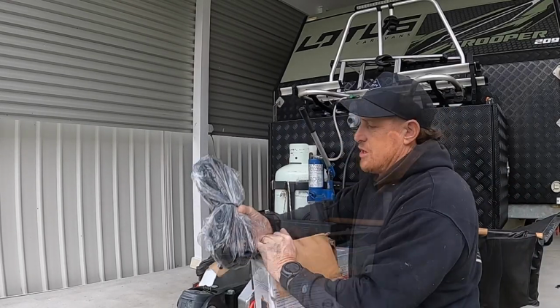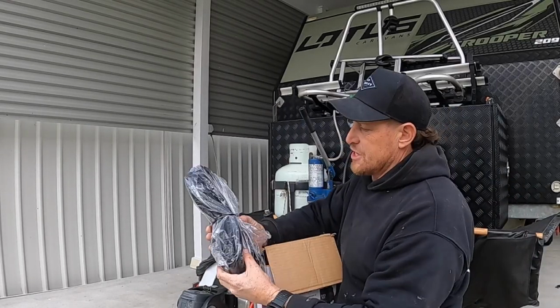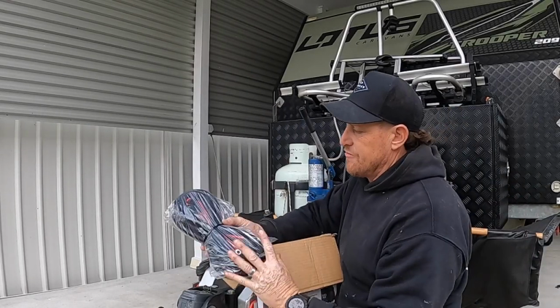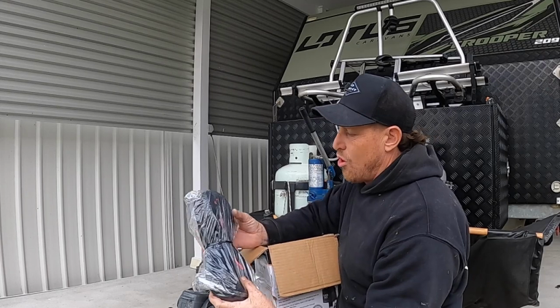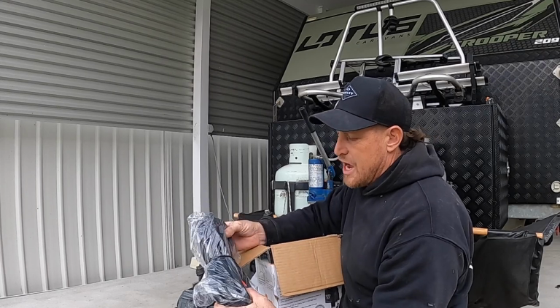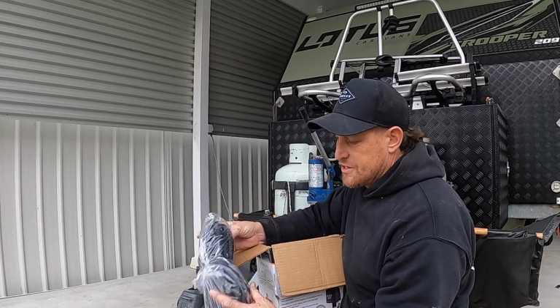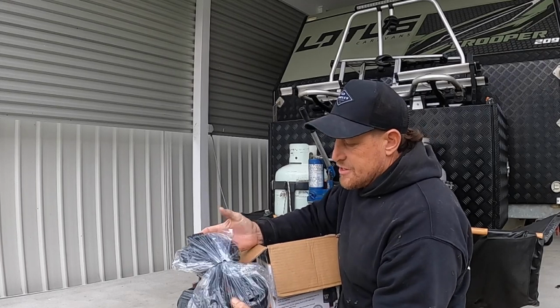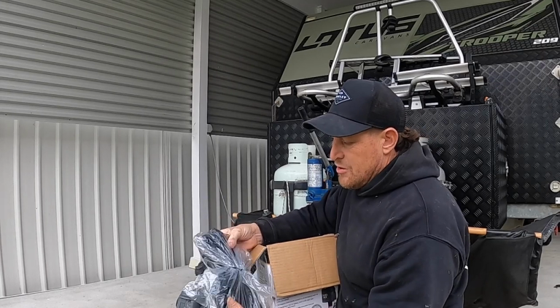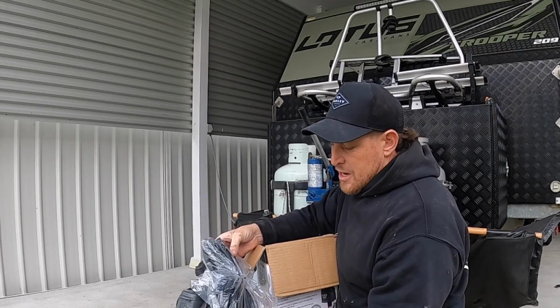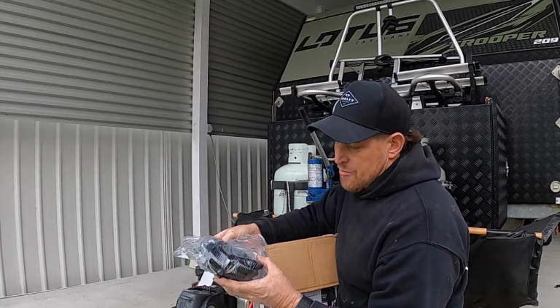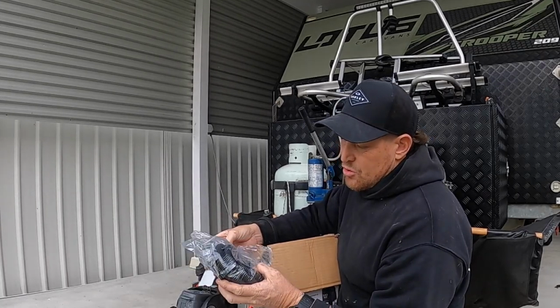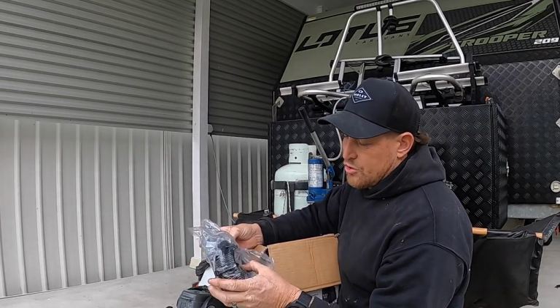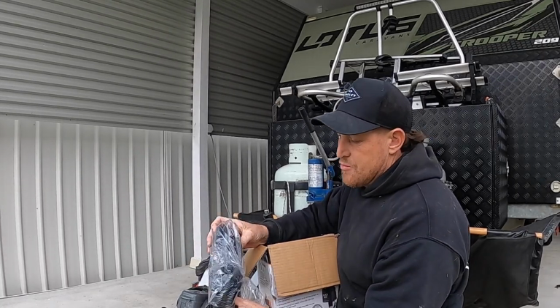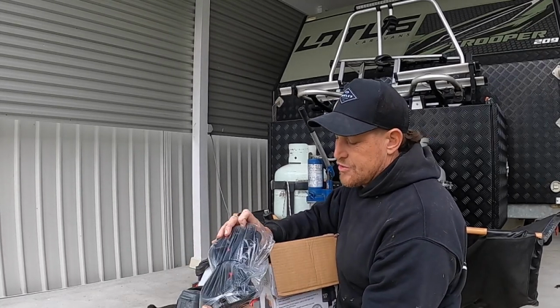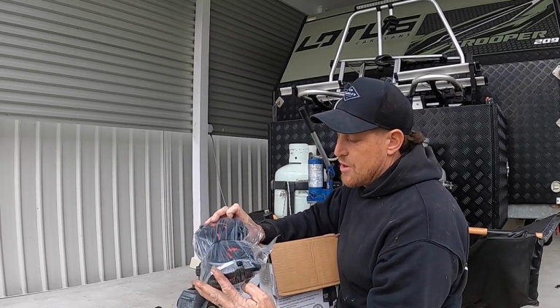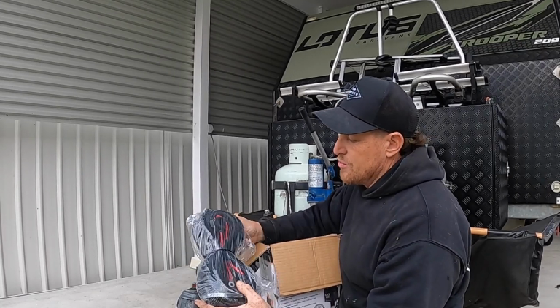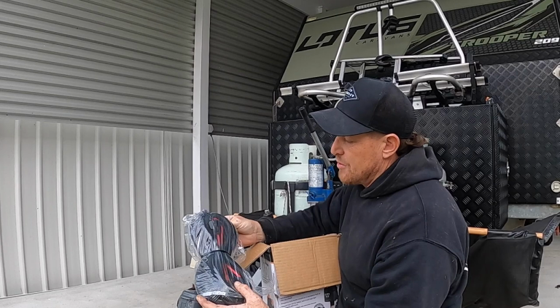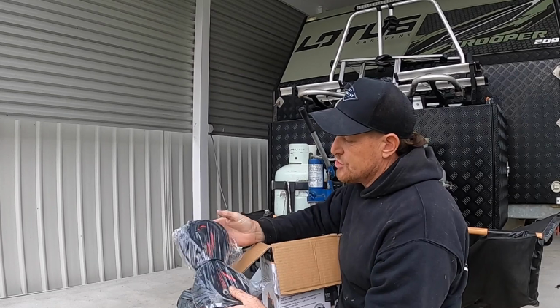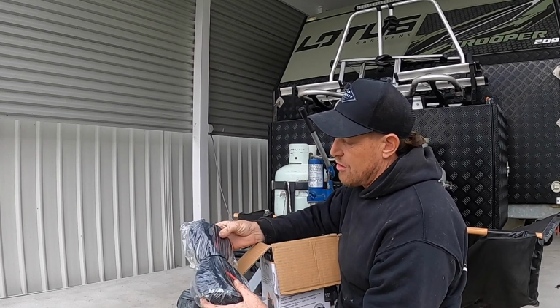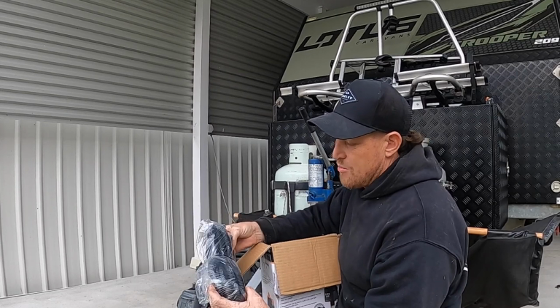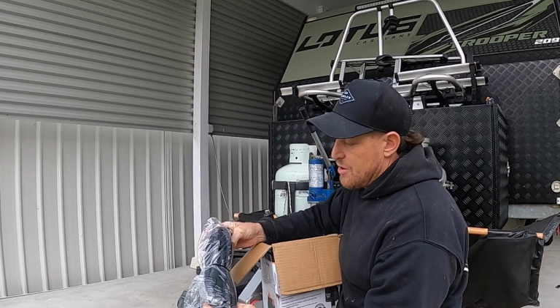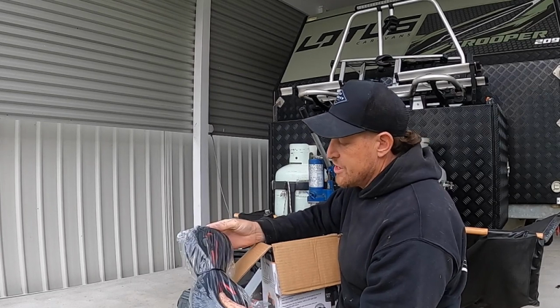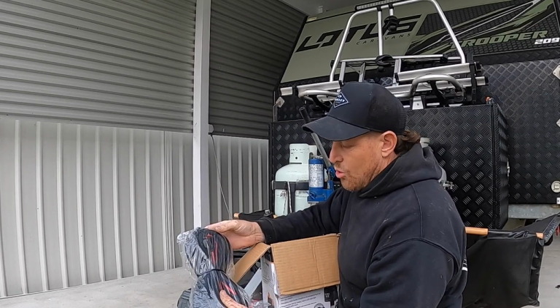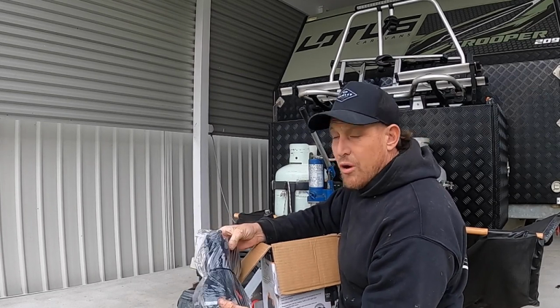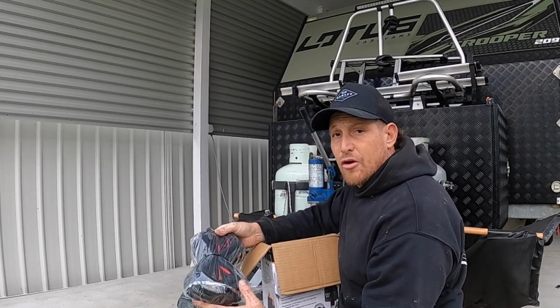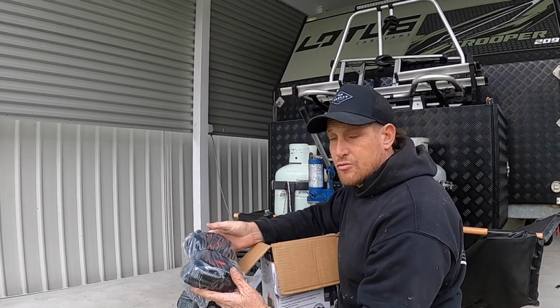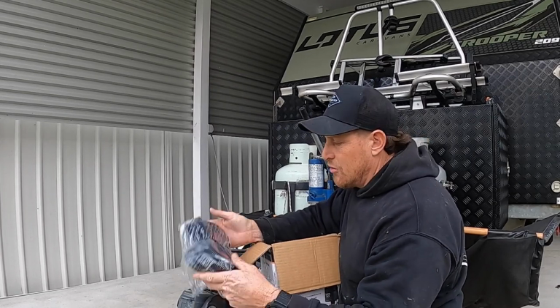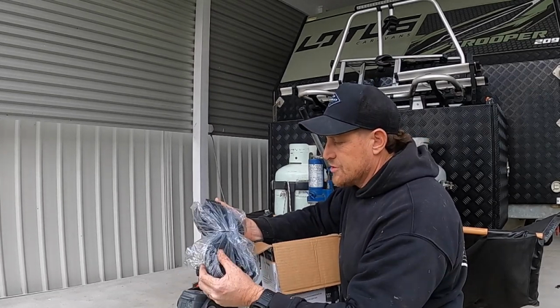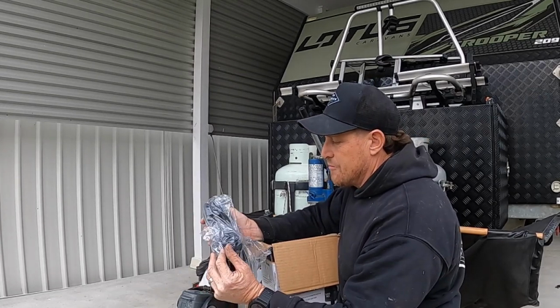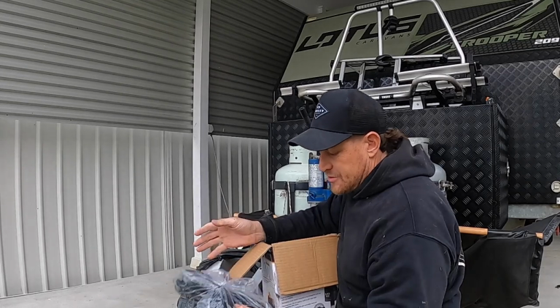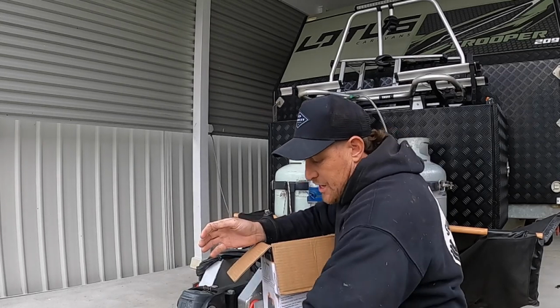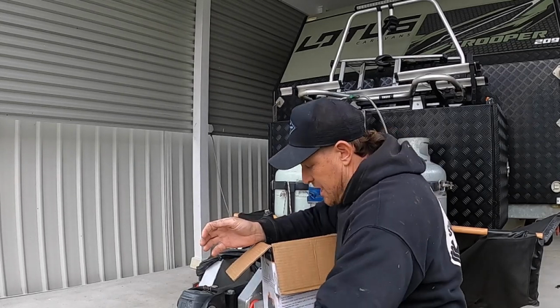It comes in the kit with a full wiring harness. I'm not quite sure how many meters is on that, but I'm pretty sure it'll run all the way back to the battery or wherever you need to hook up 12 volt - so yeah, that's bloody handy to have.